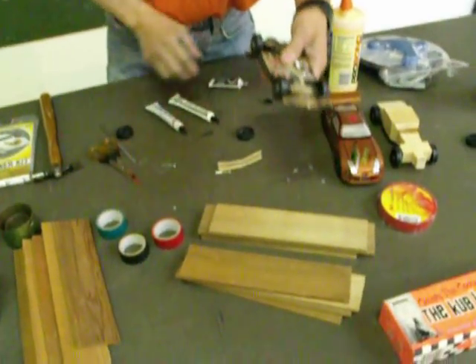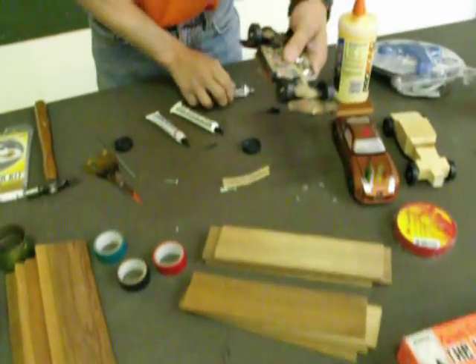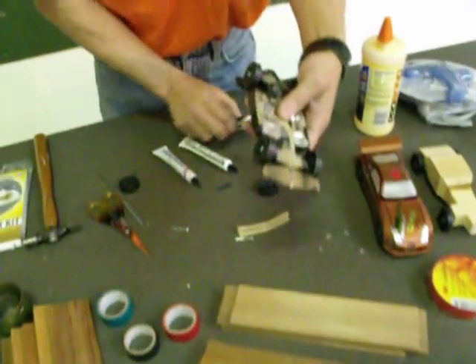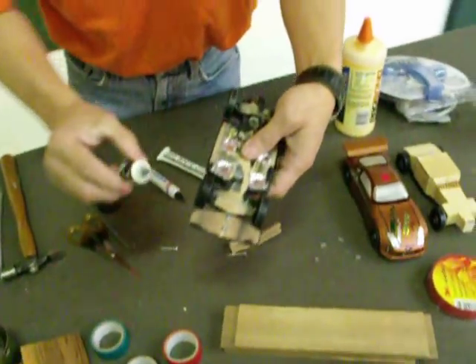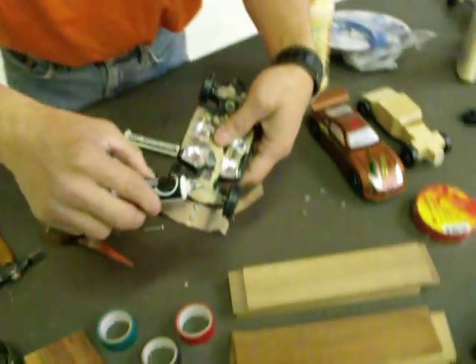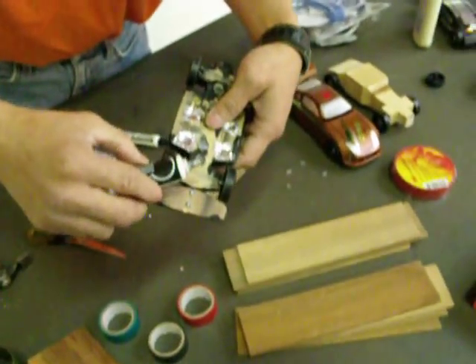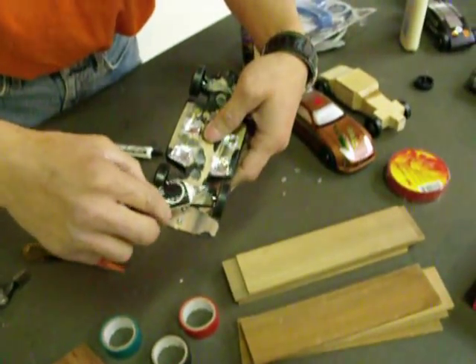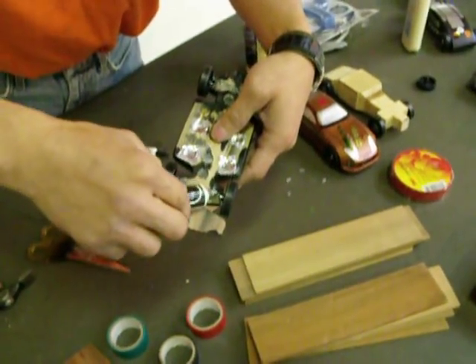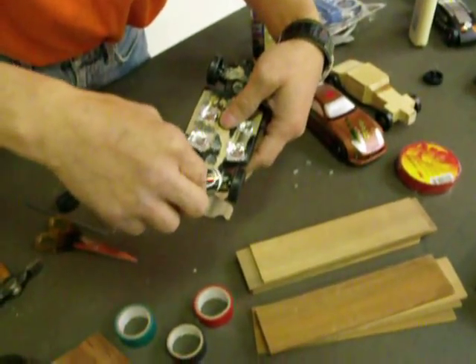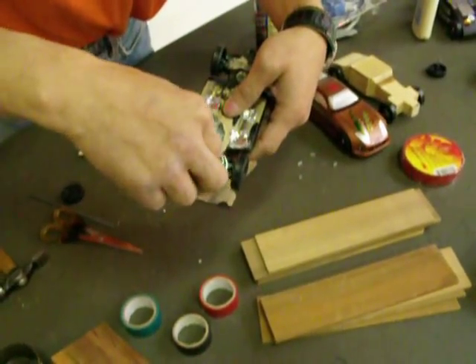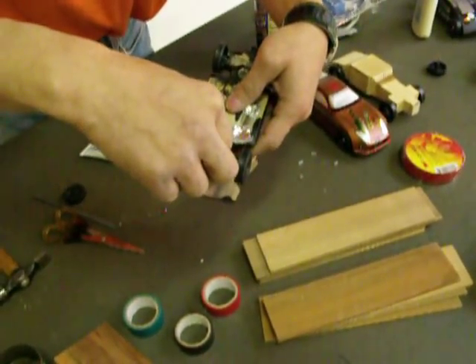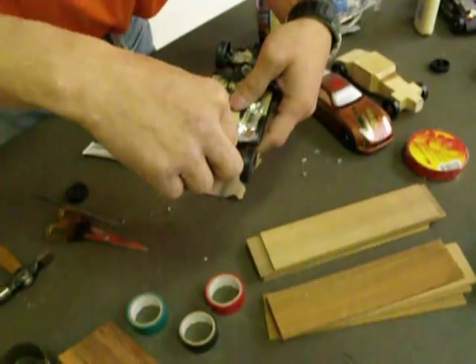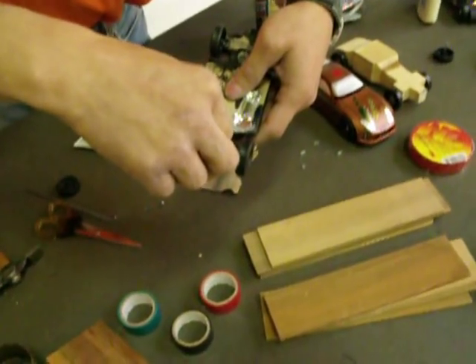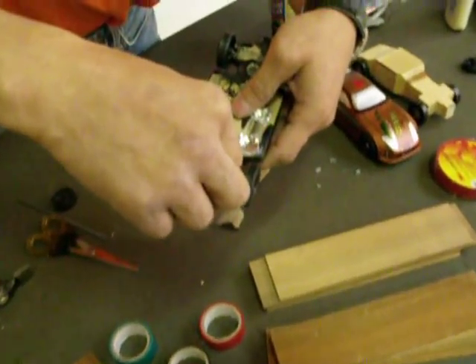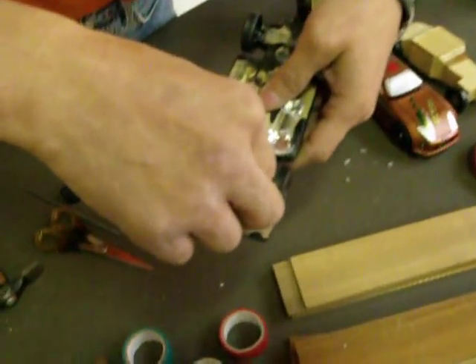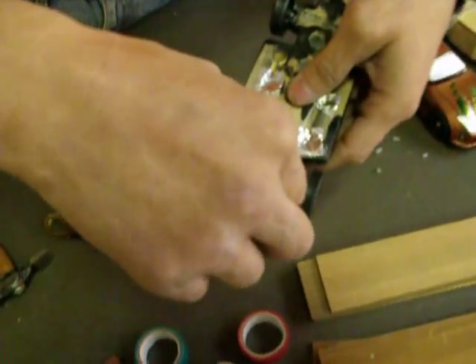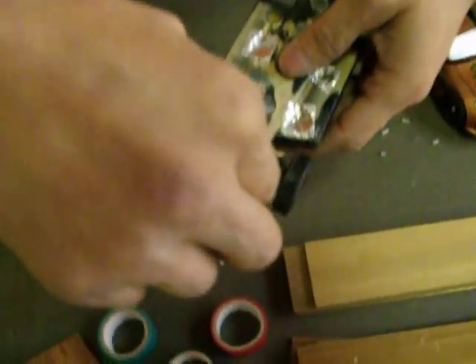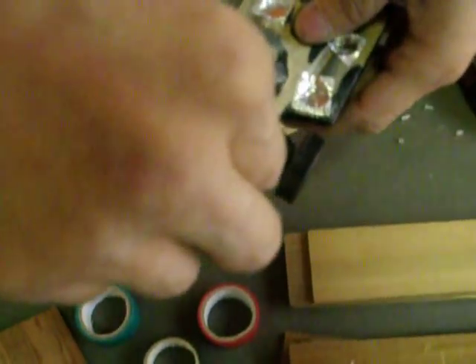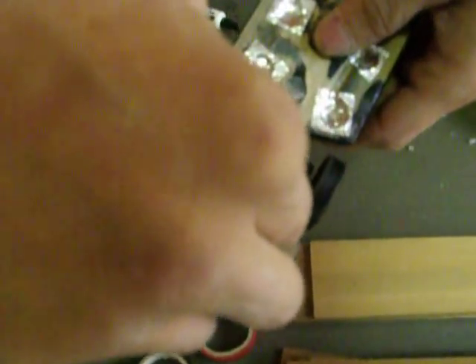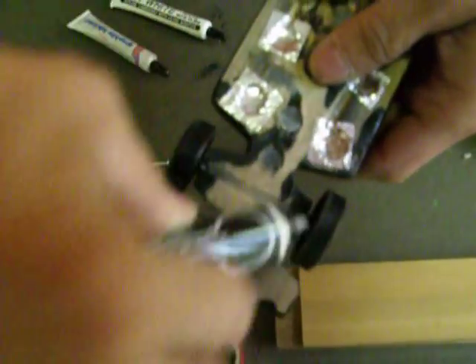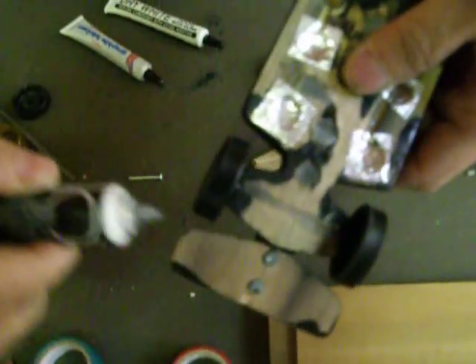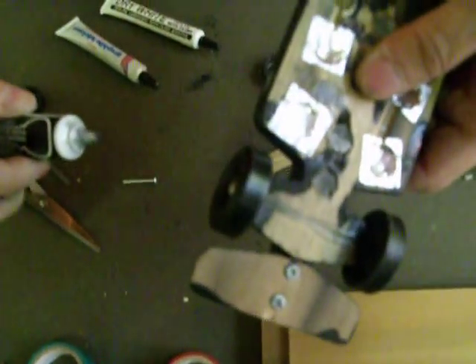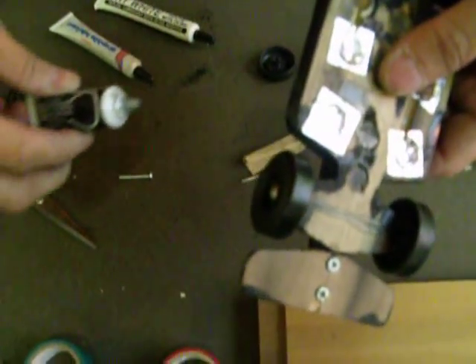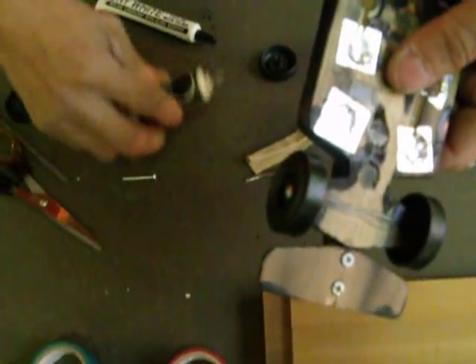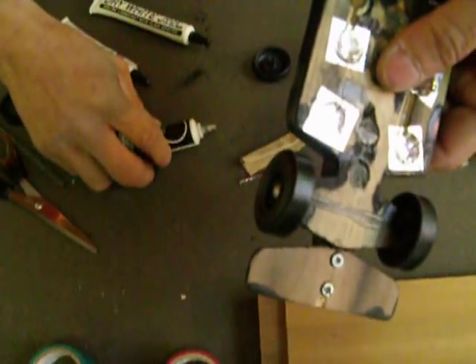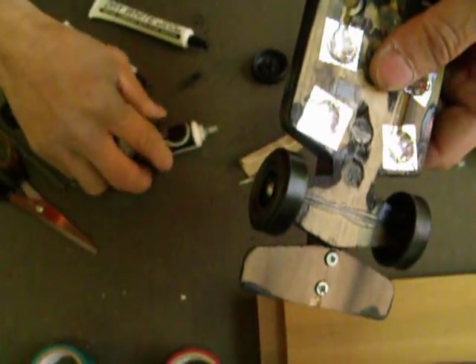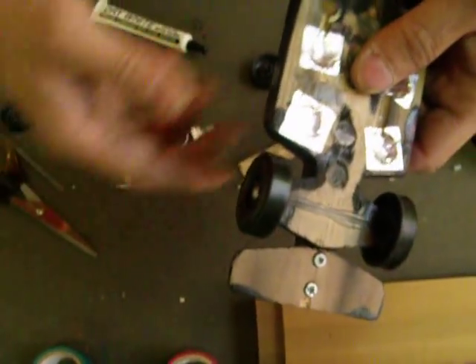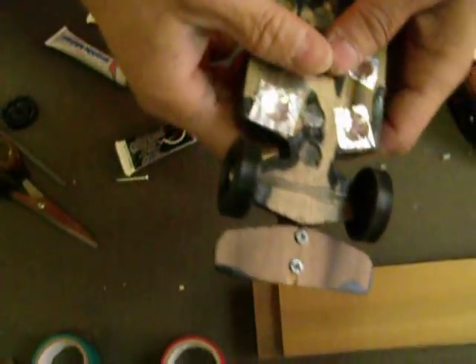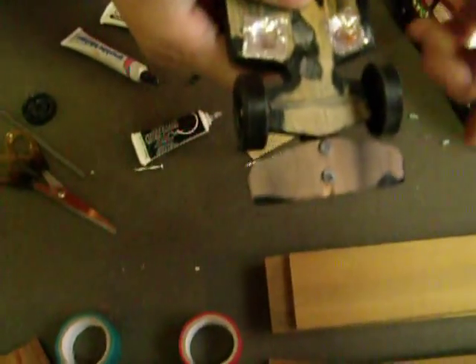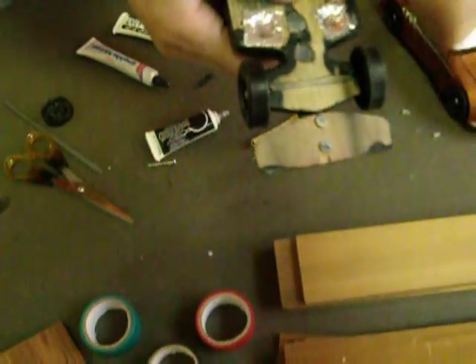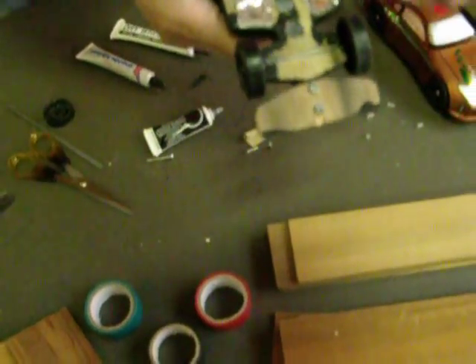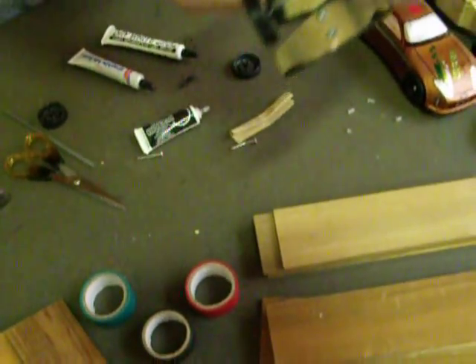You still need to put some lubricant over here between the wood and the wheels. Spin it at the same time to work it in.